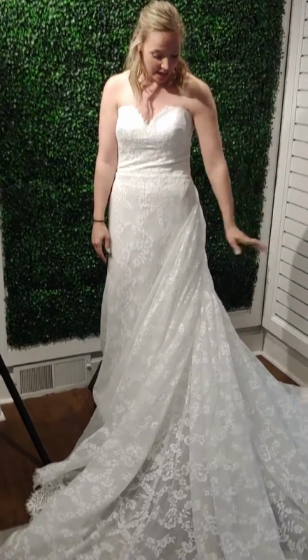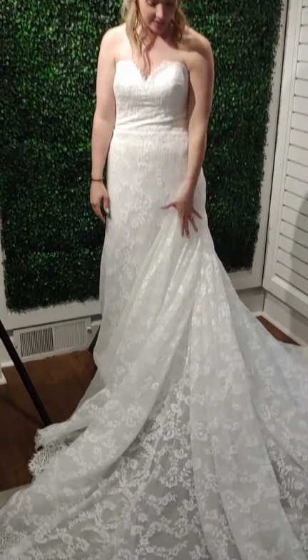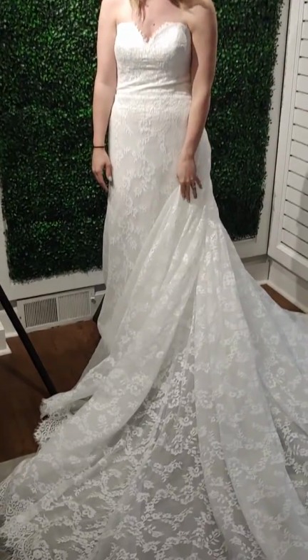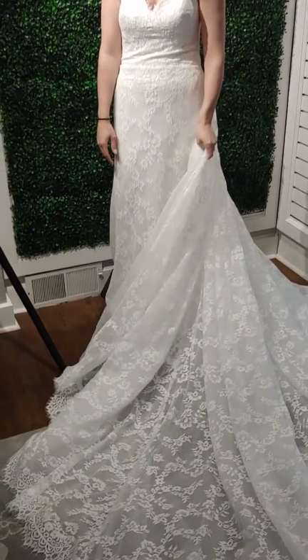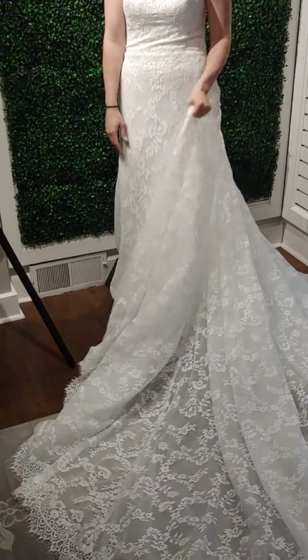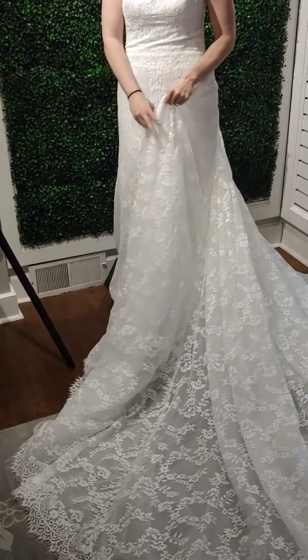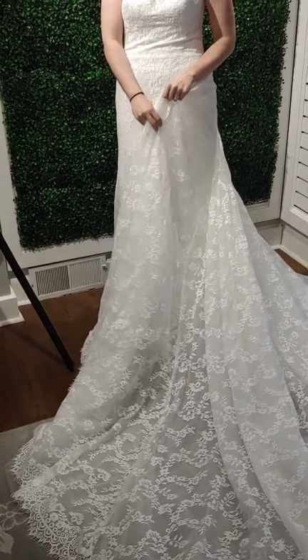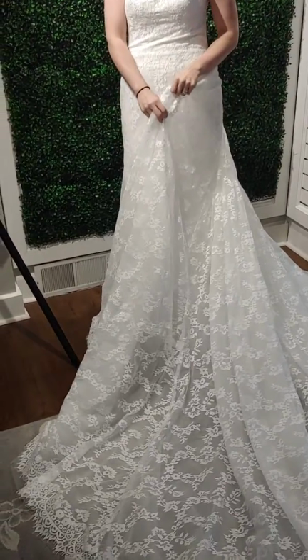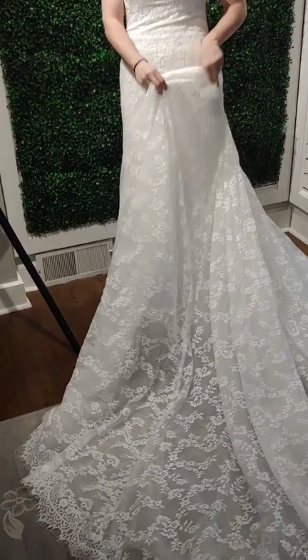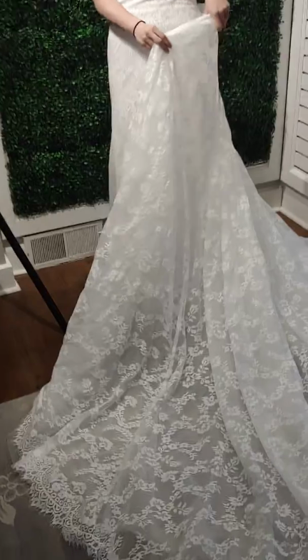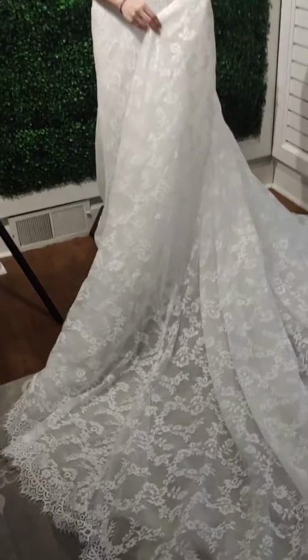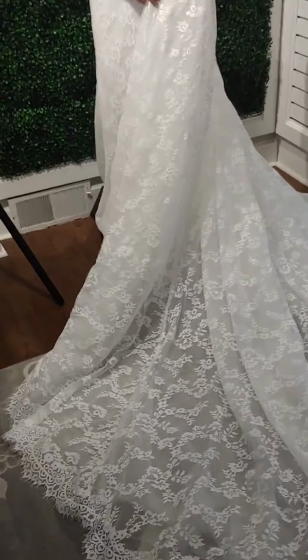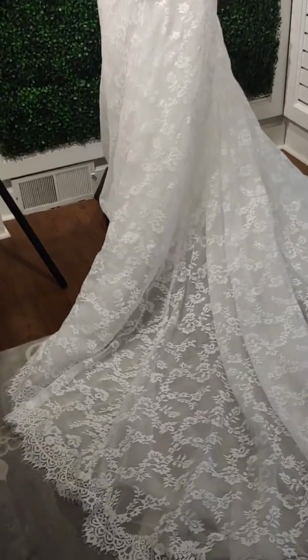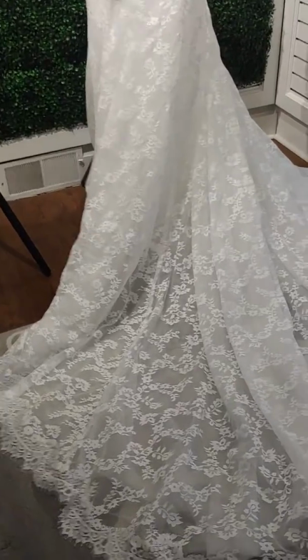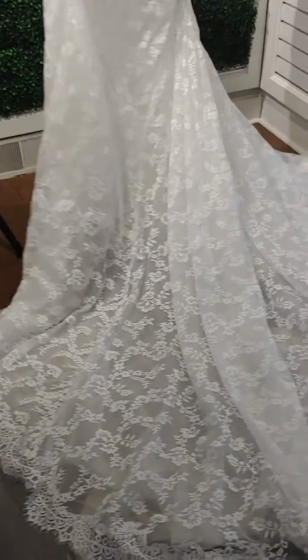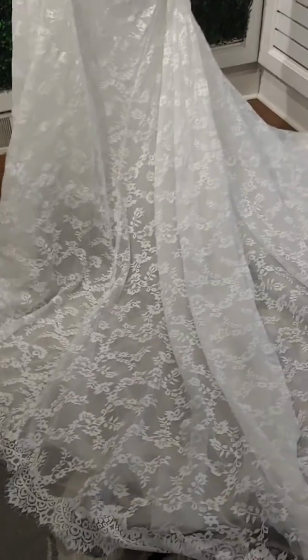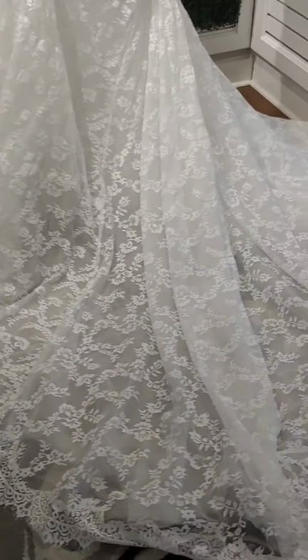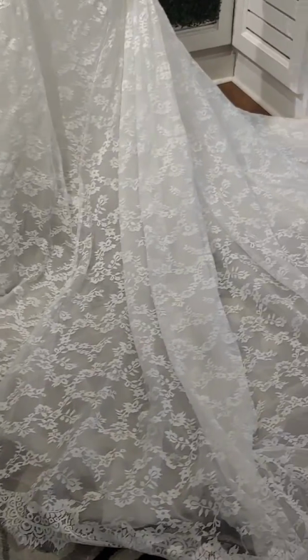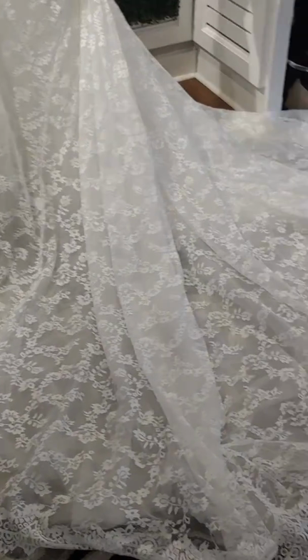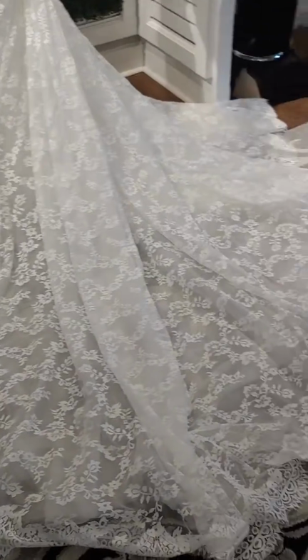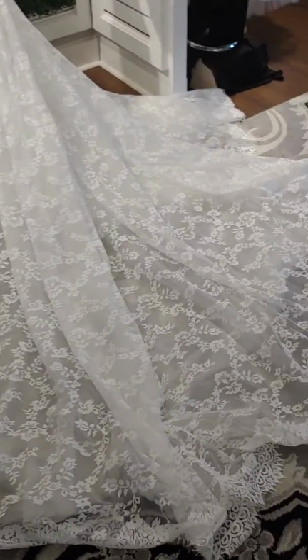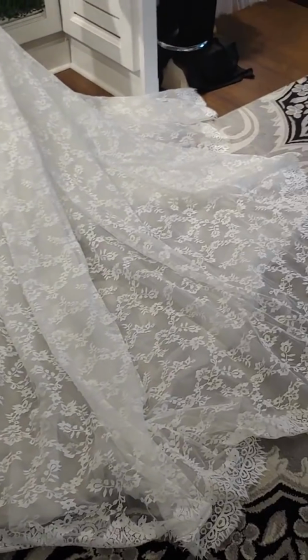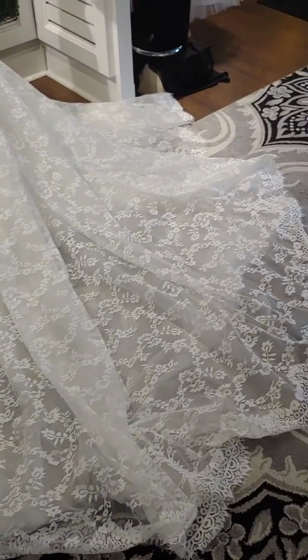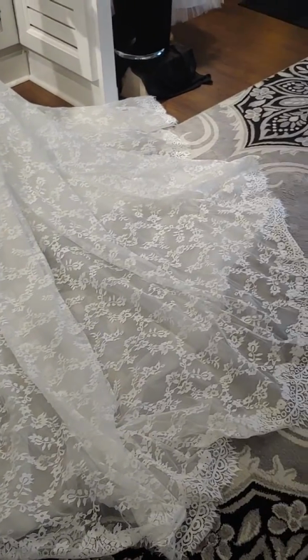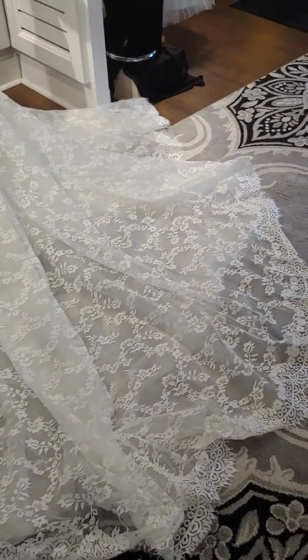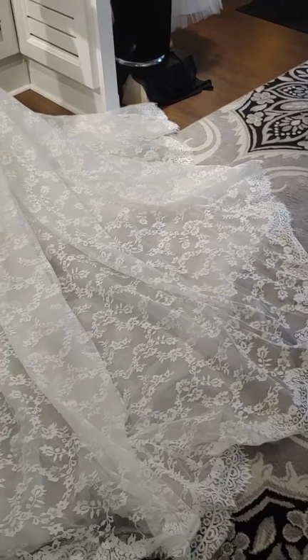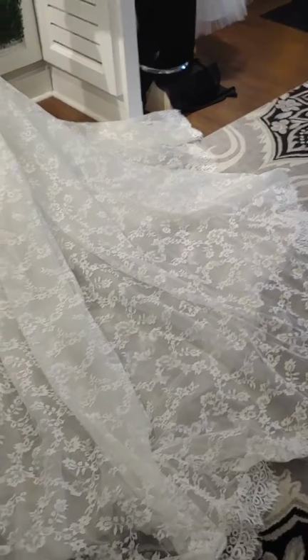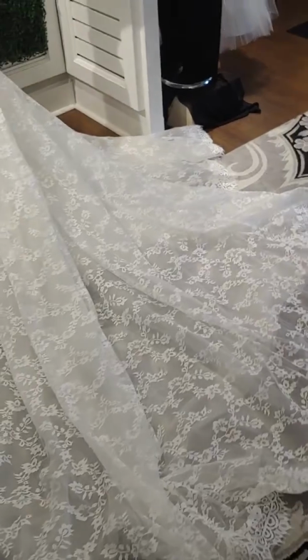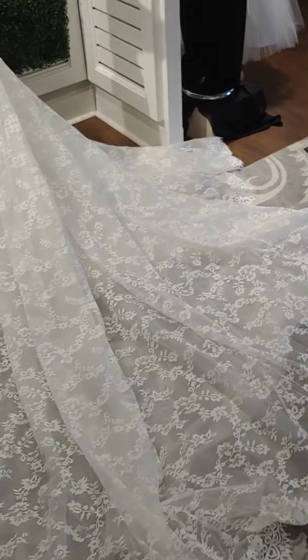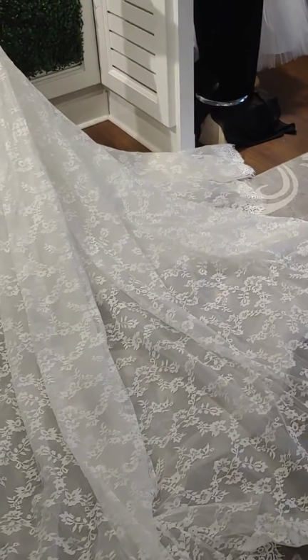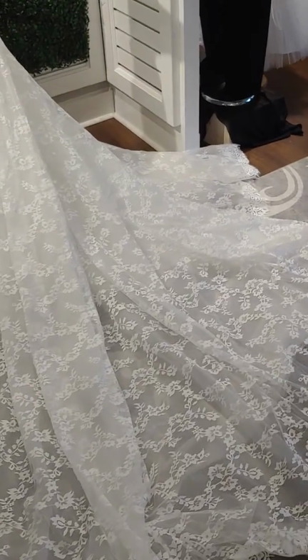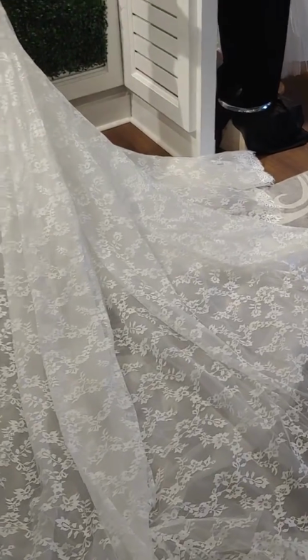This dress comes with an amazing detachable train, so you can get that drama of this beautiful lace train that perfectly matches the dress.